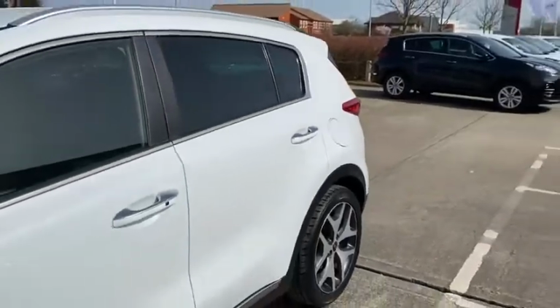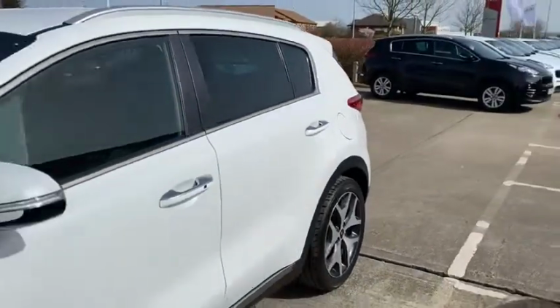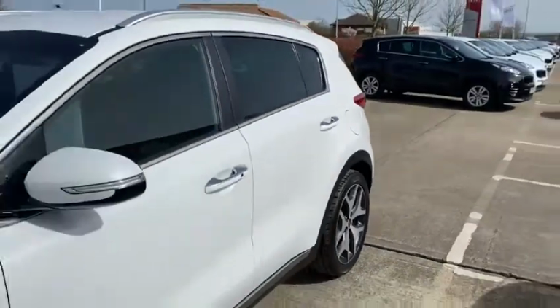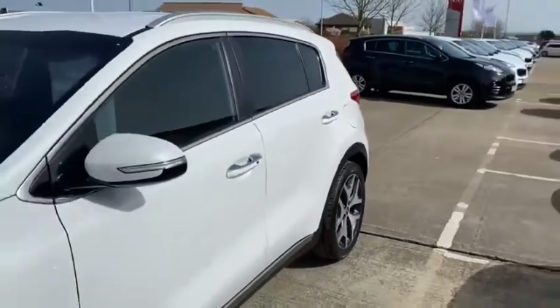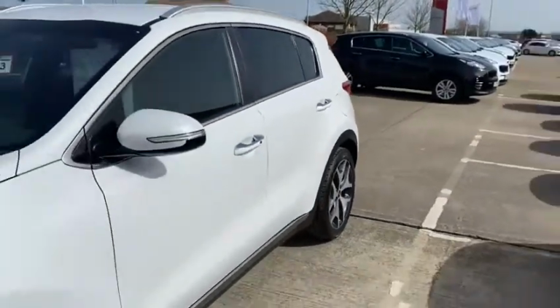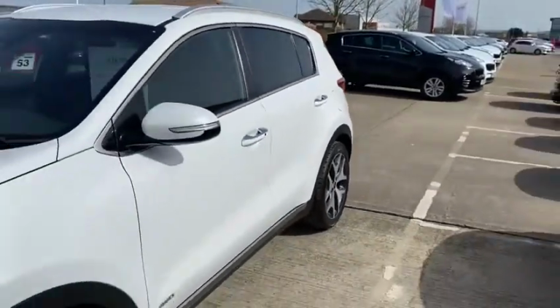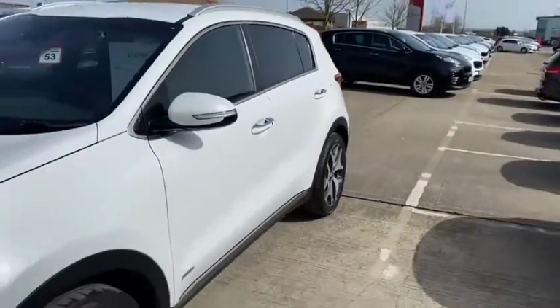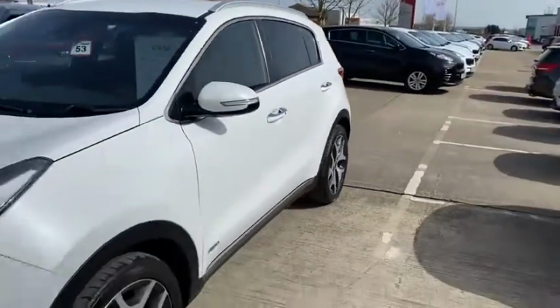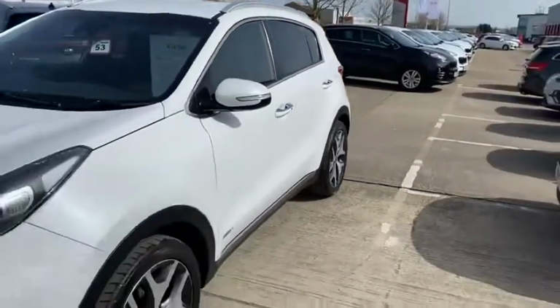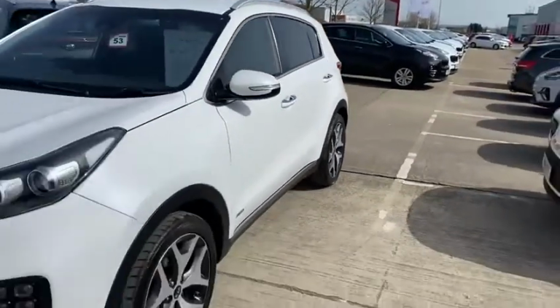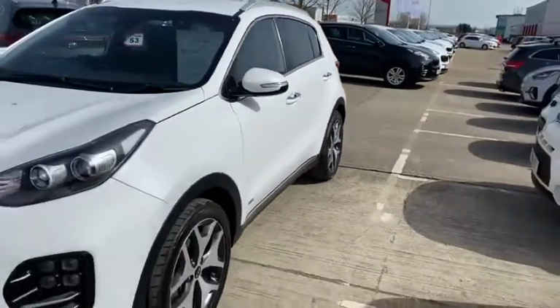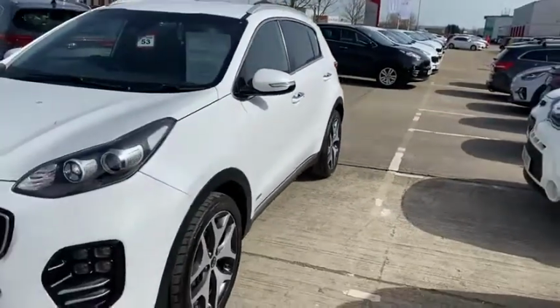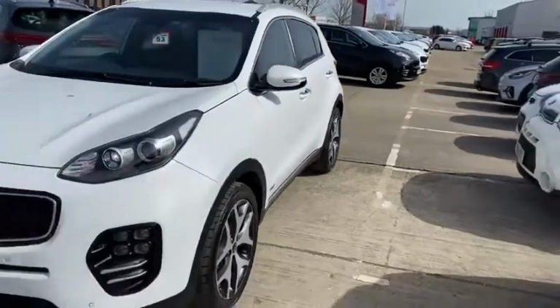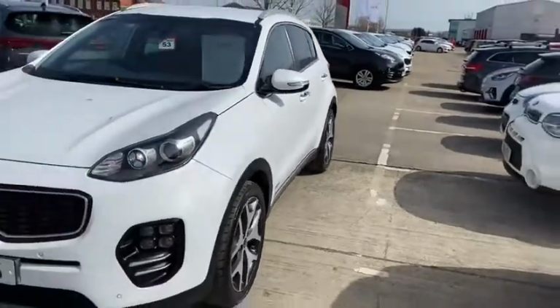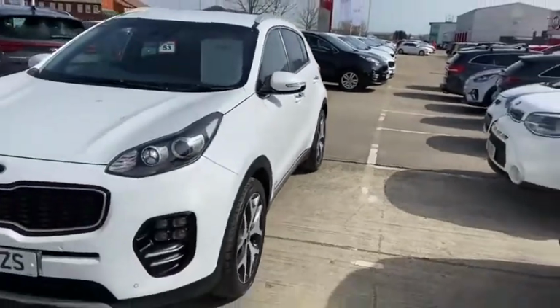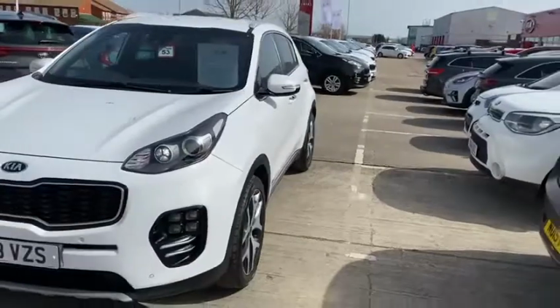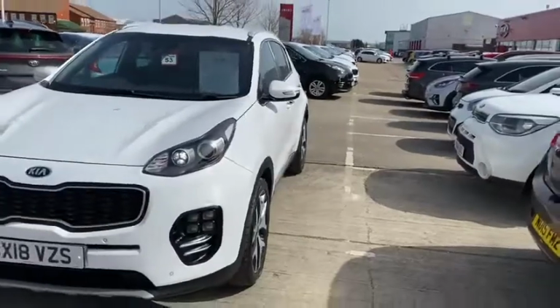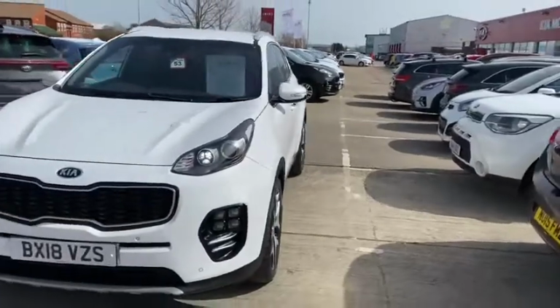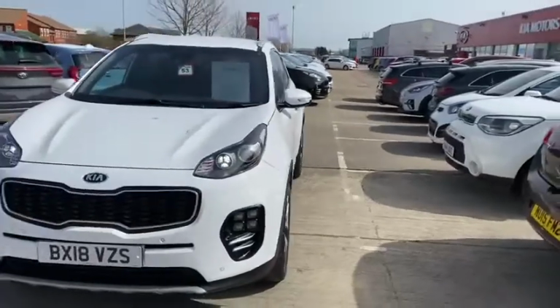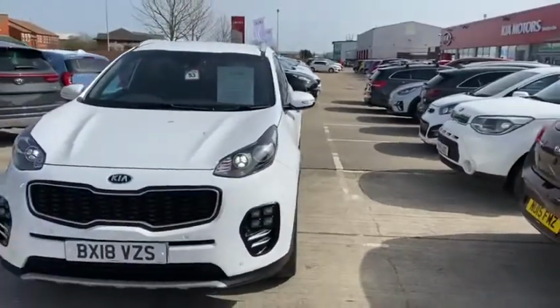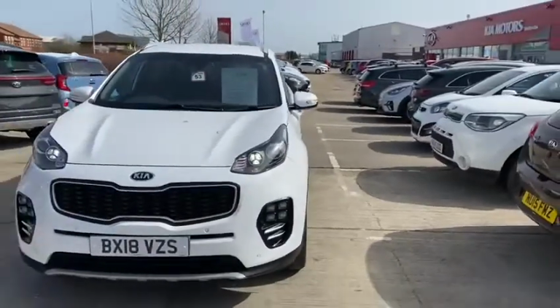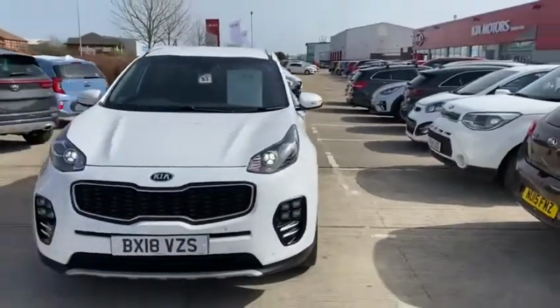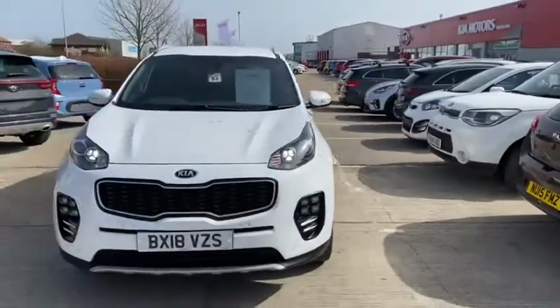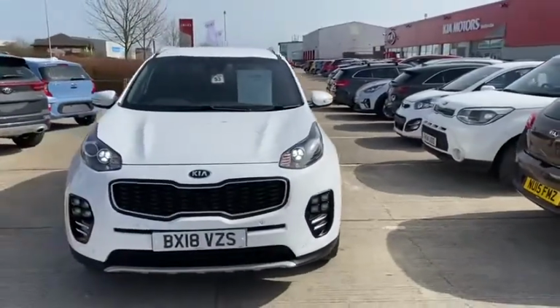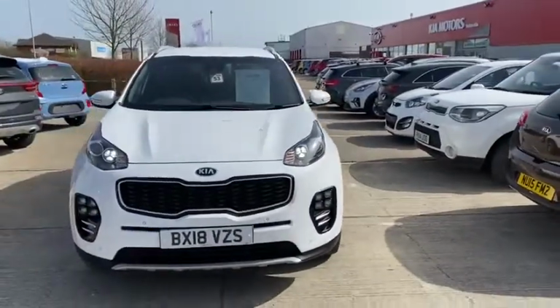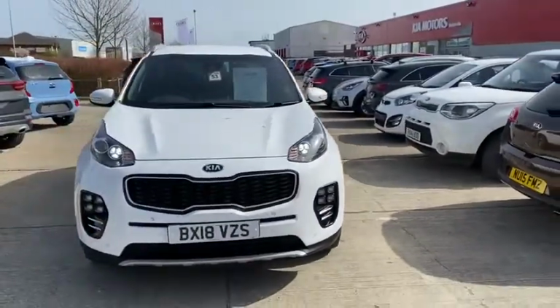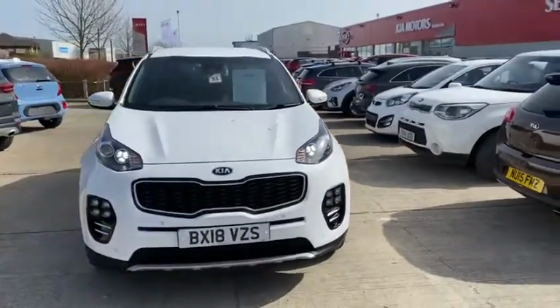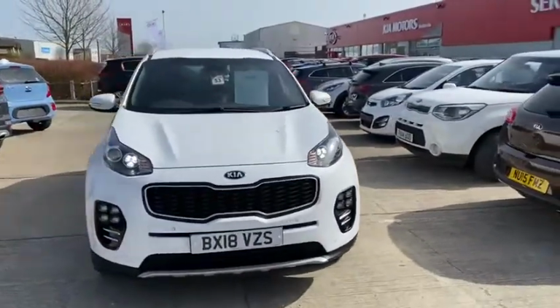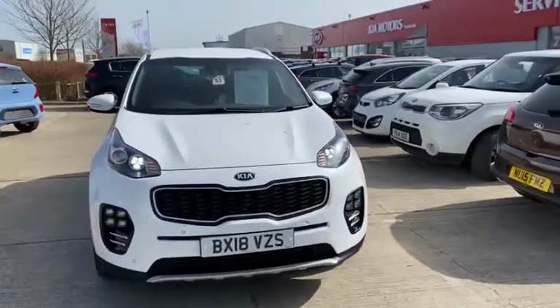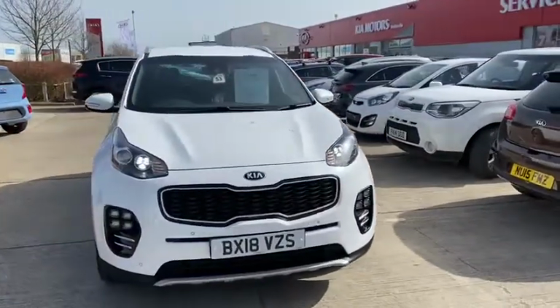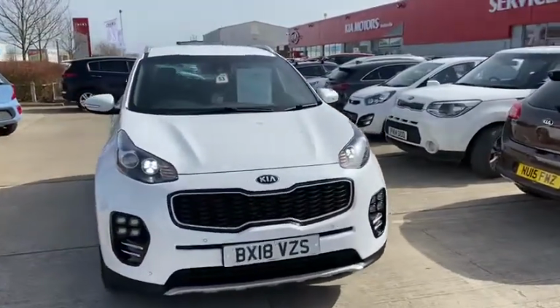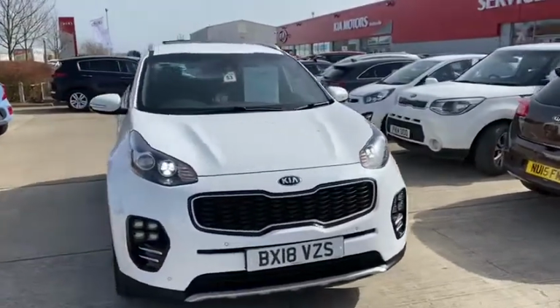The car has a full service history, which you need to keep intact in order to keep Kia's seven-year warranty valid.